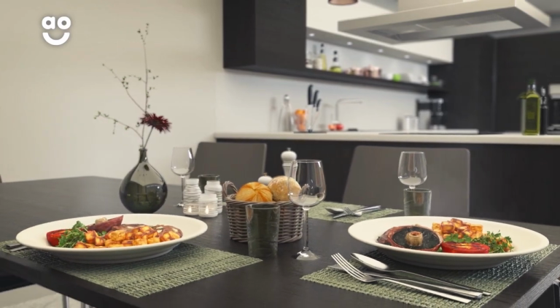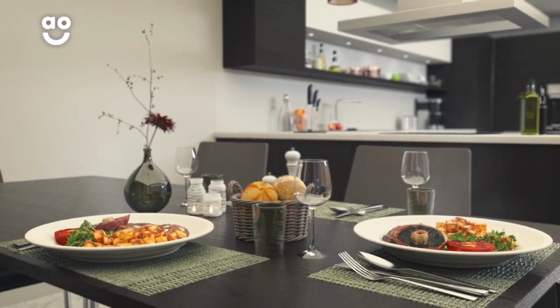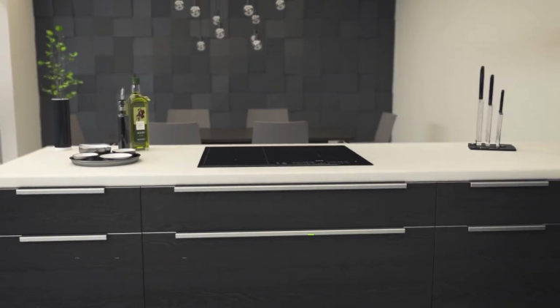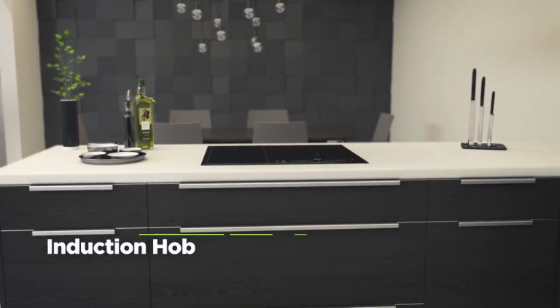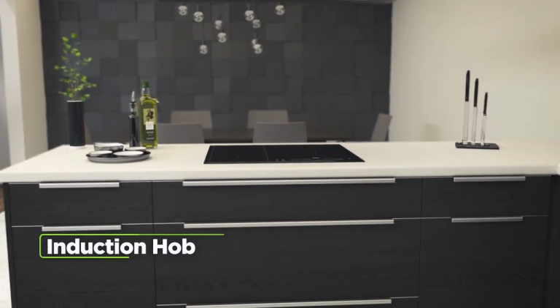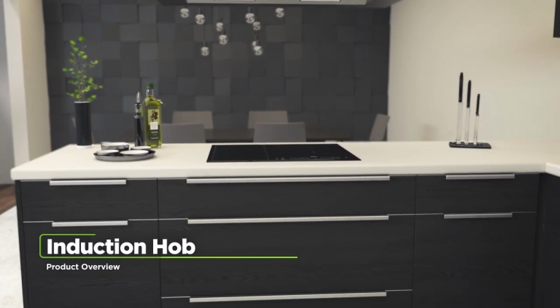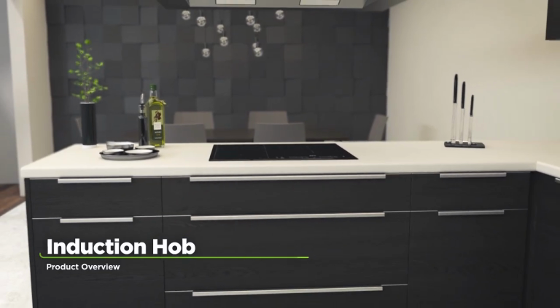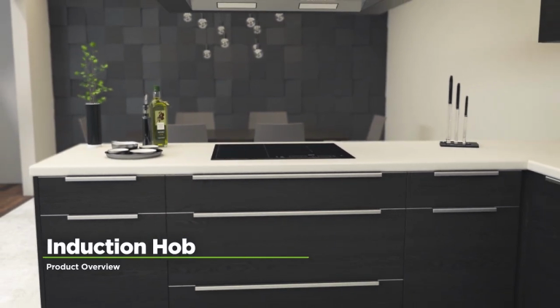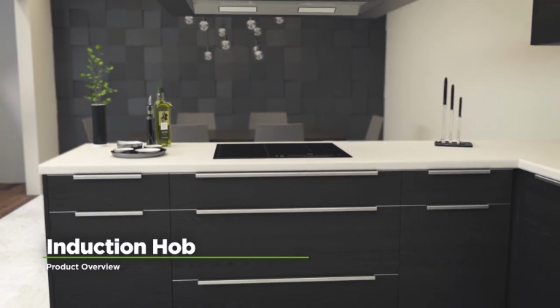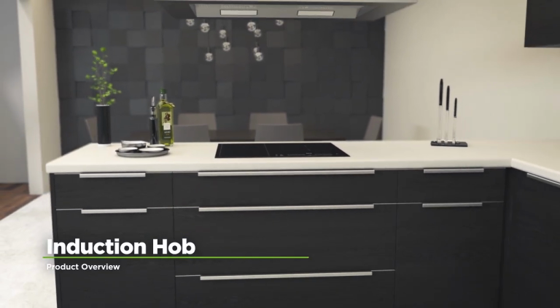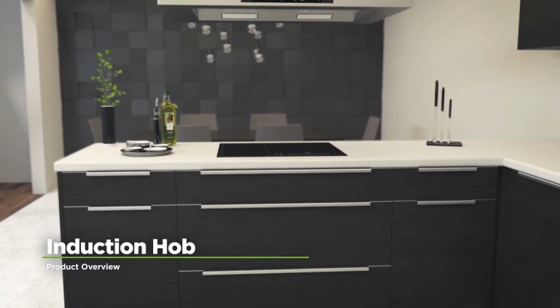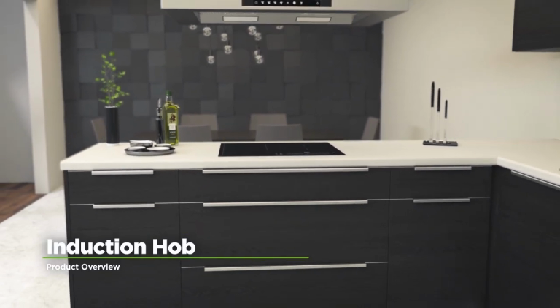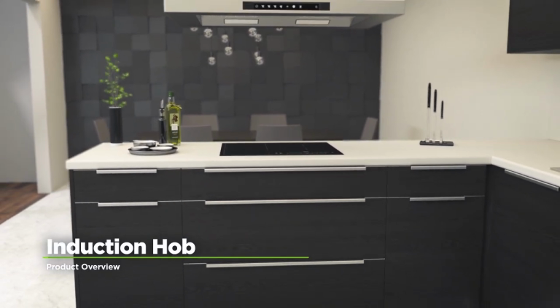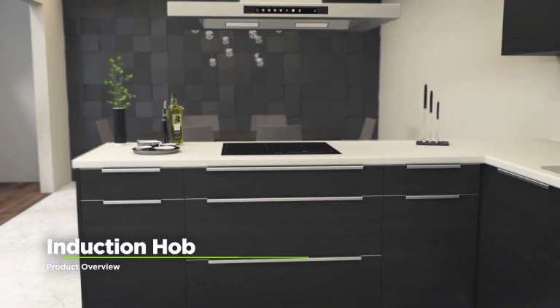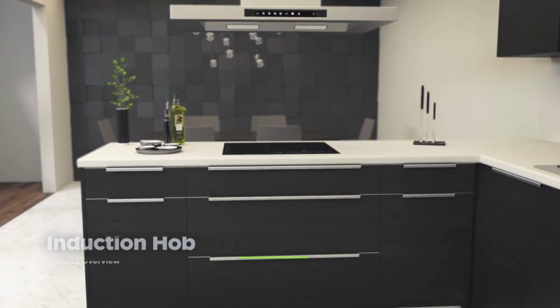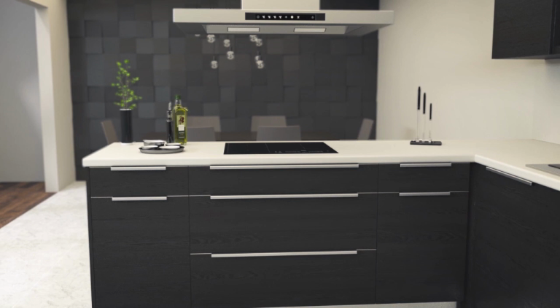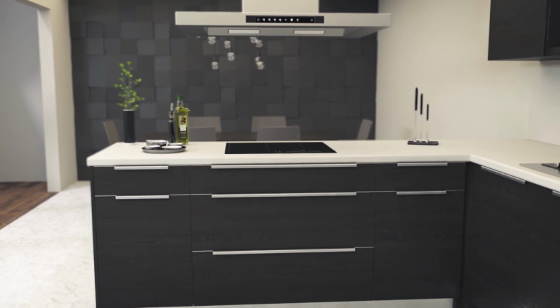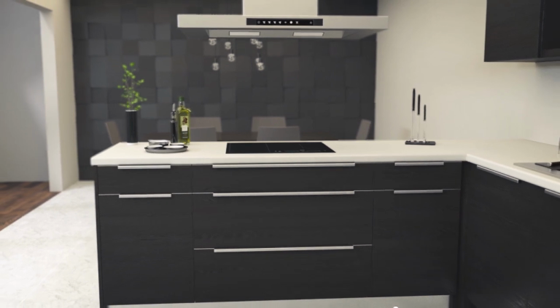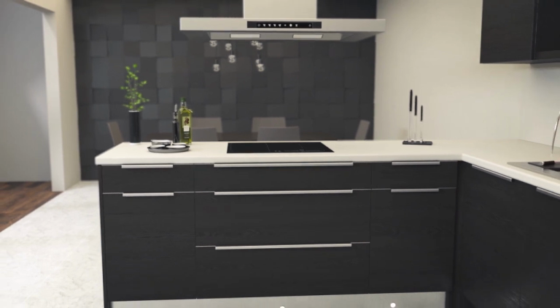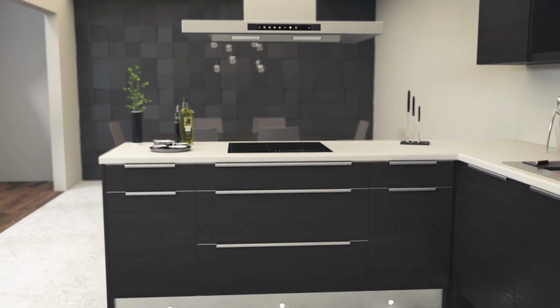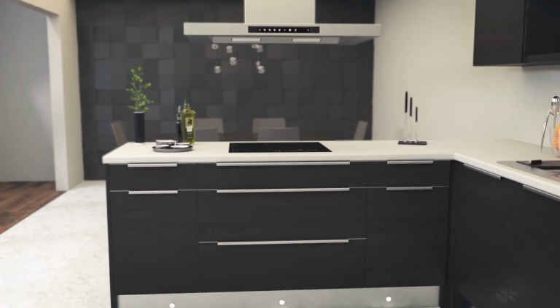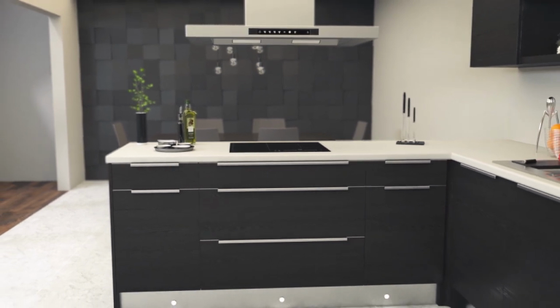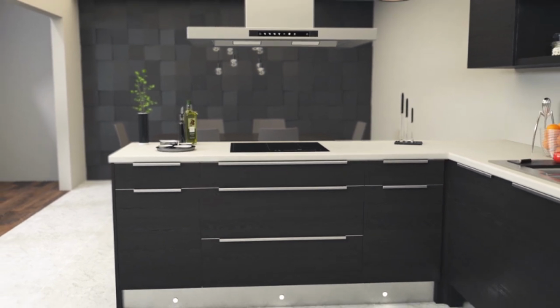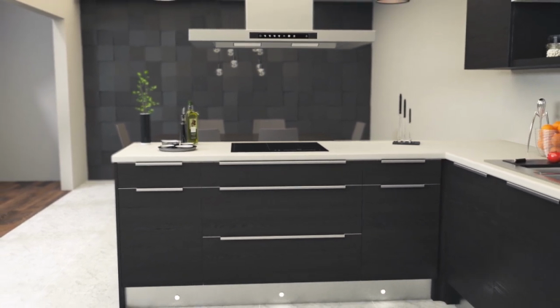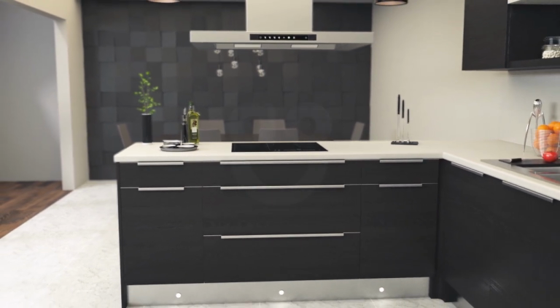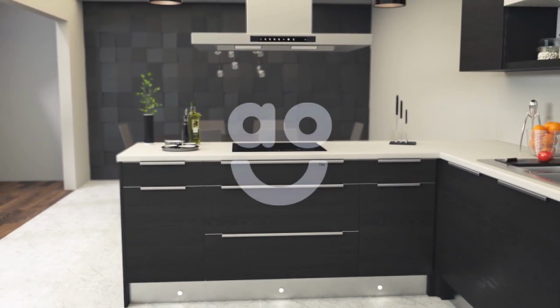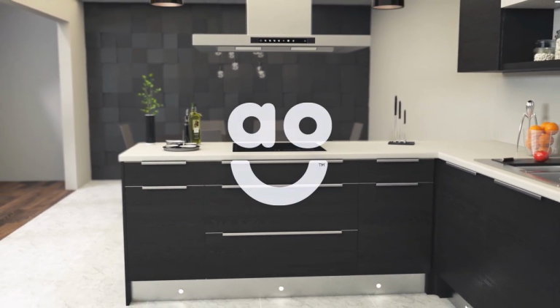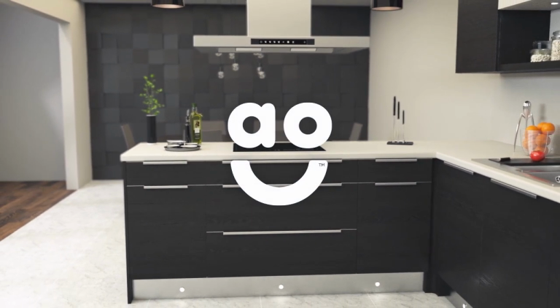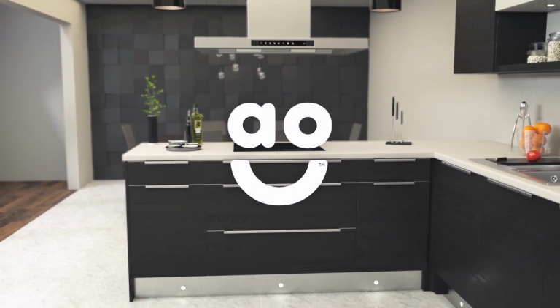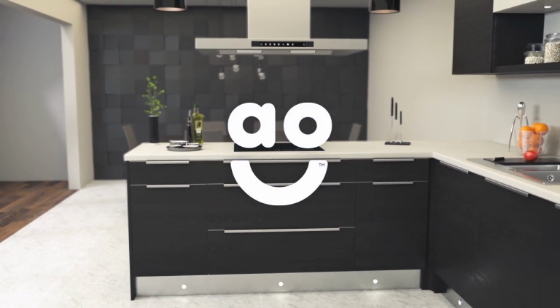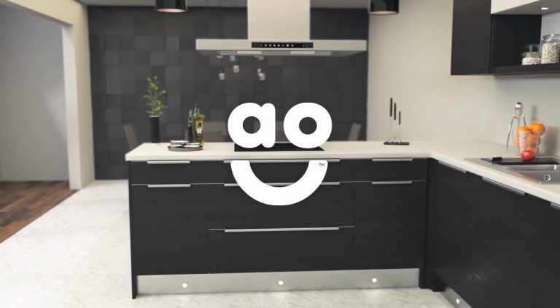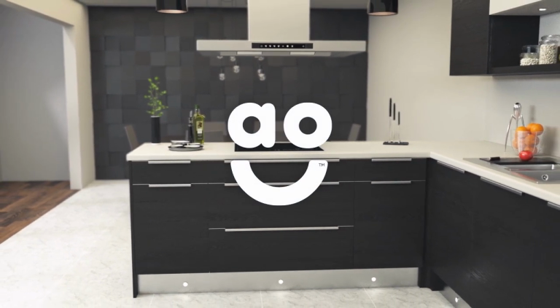If you enjoy getting creative in the kitchen and are looking for an induction hob with clever technology, this stylish model from AEG is the one for you.